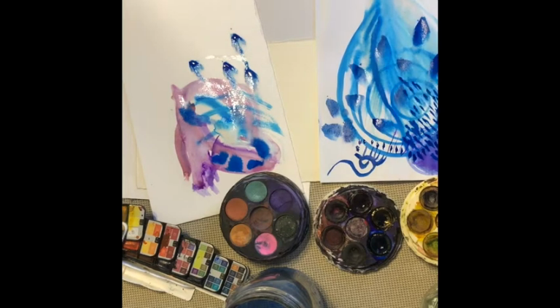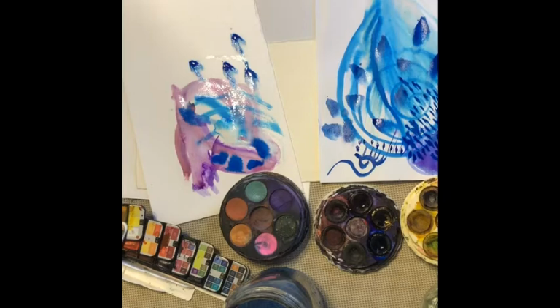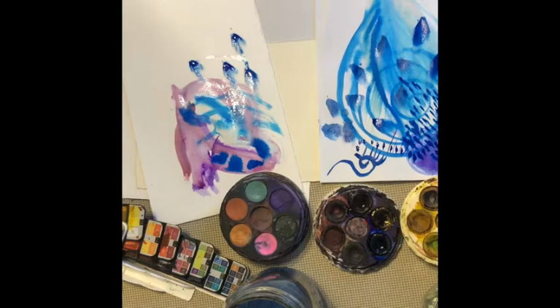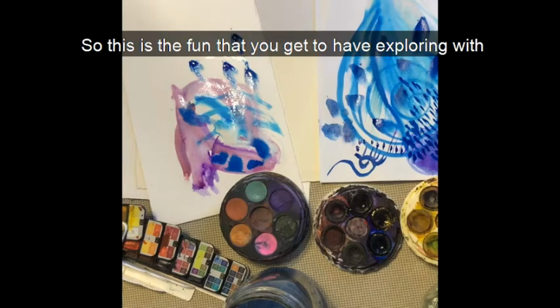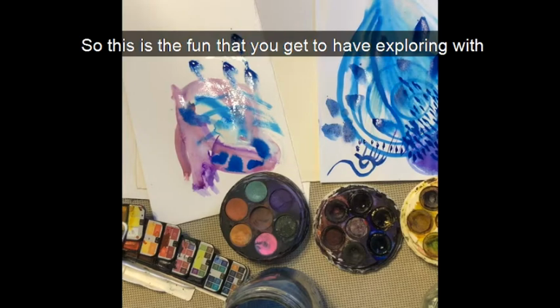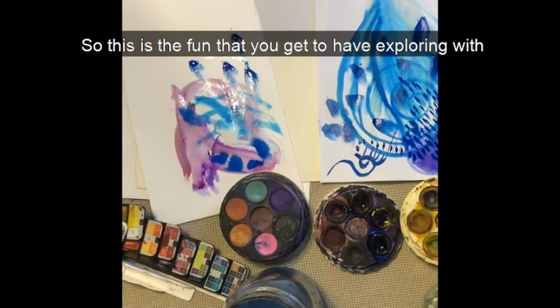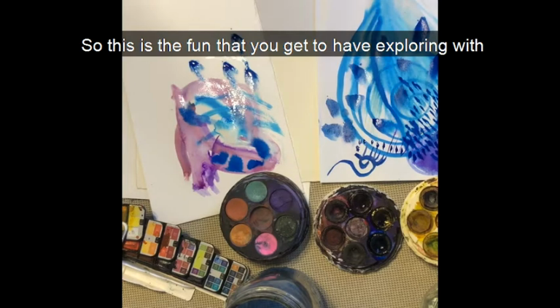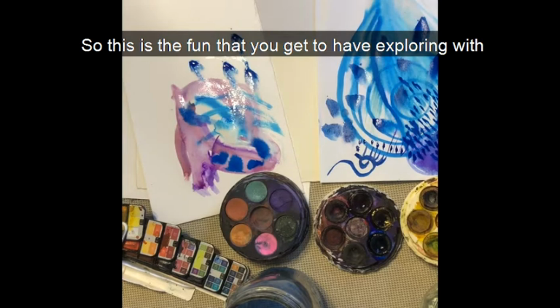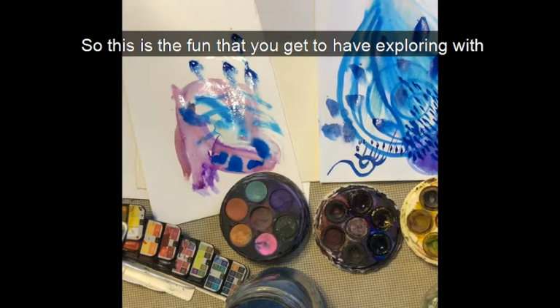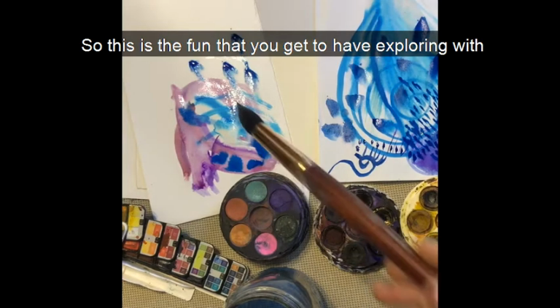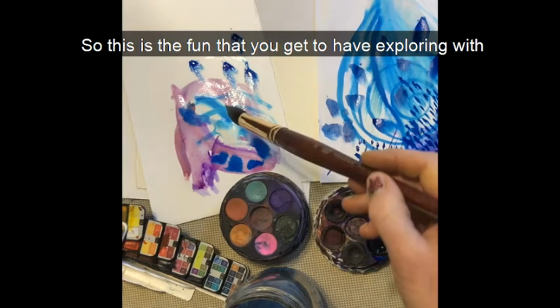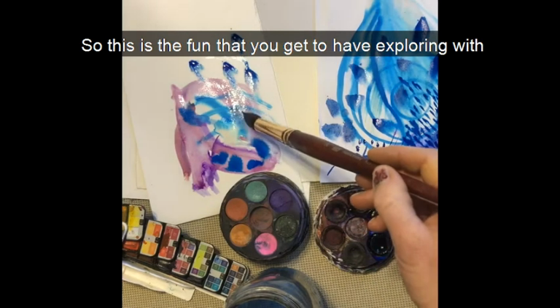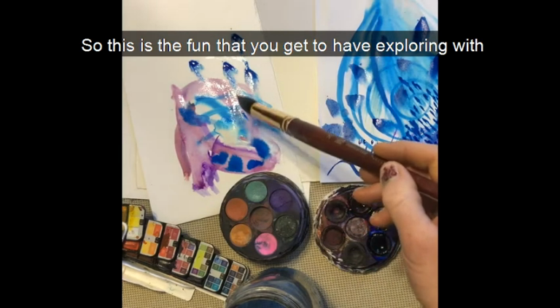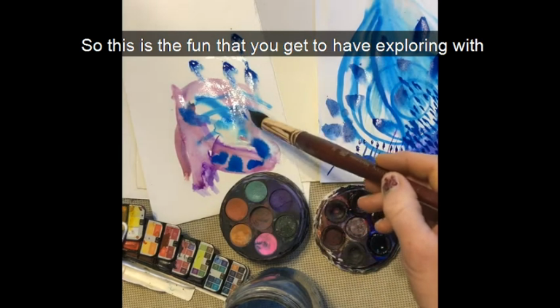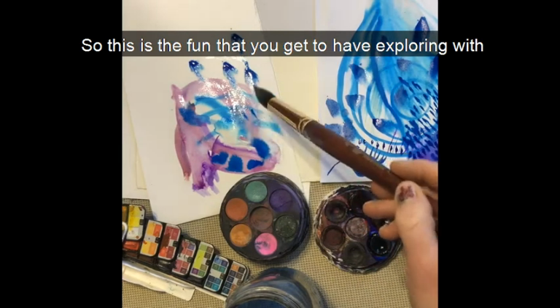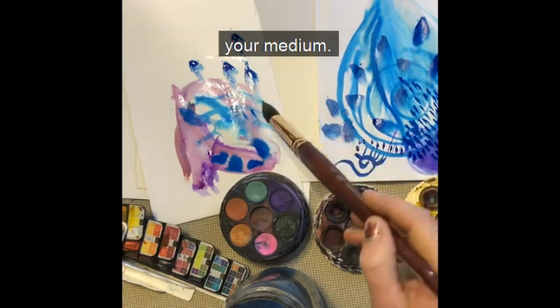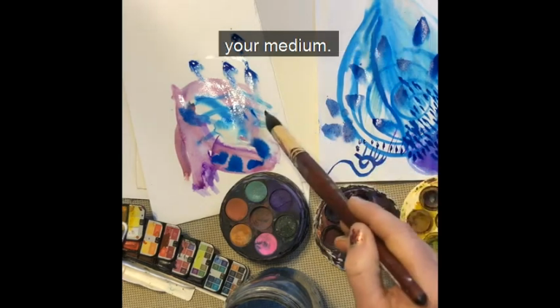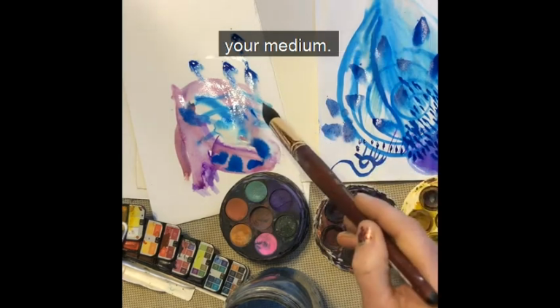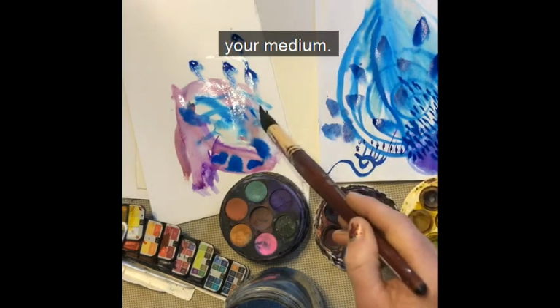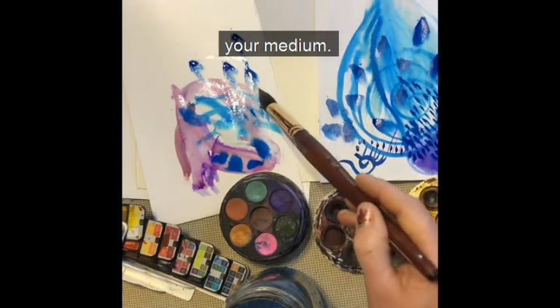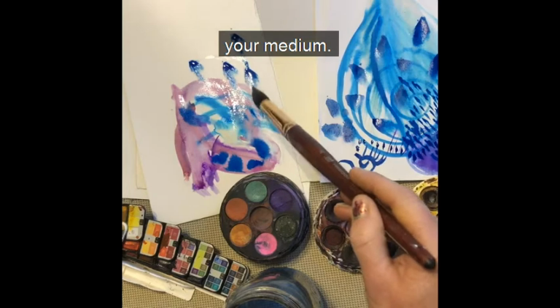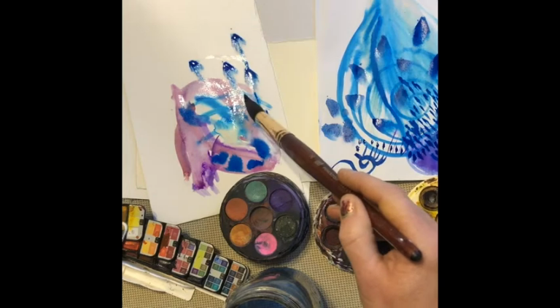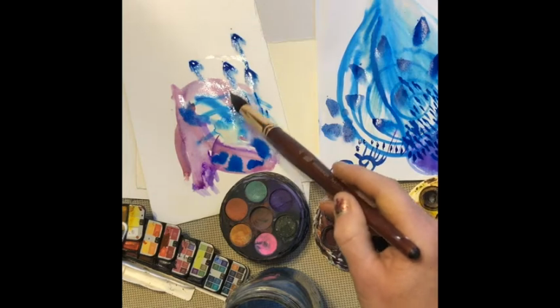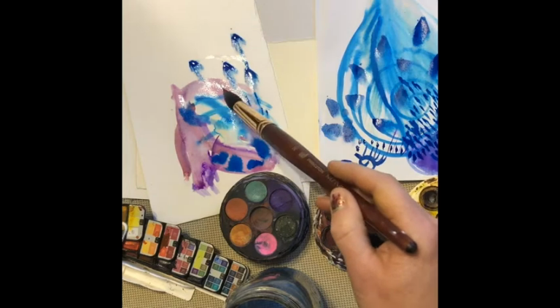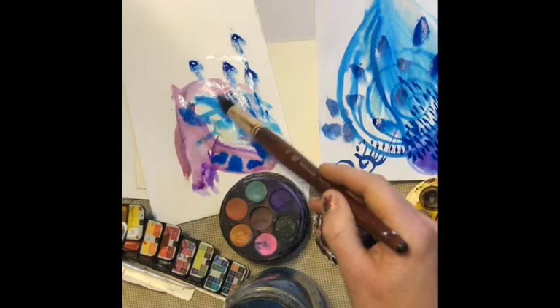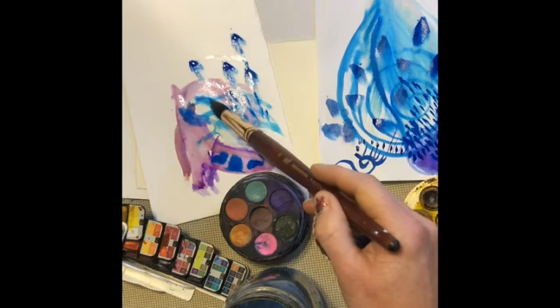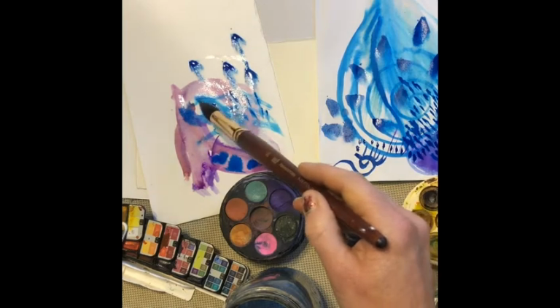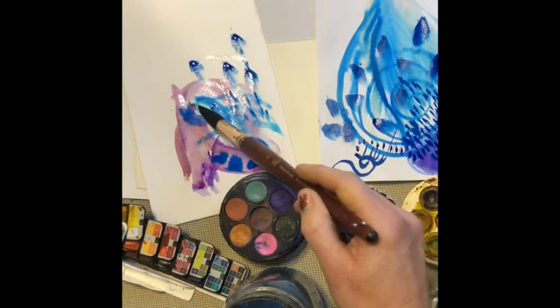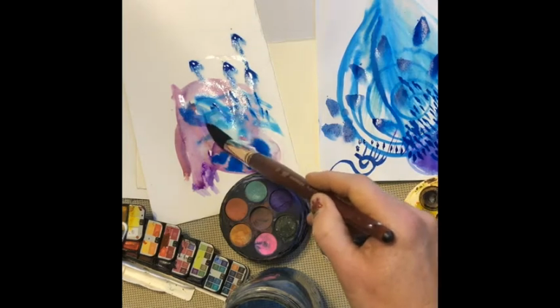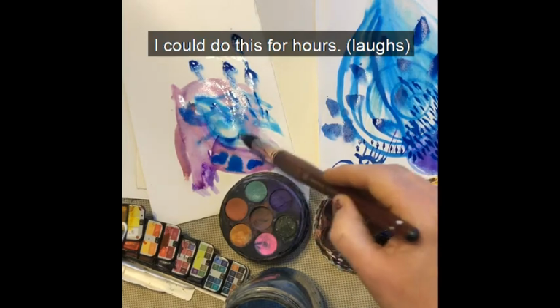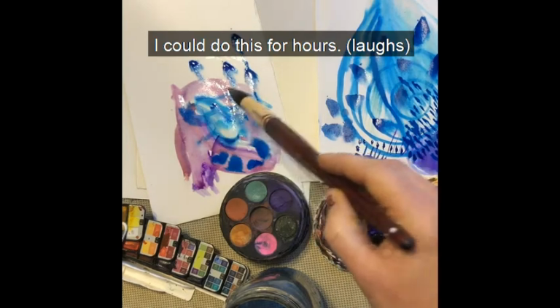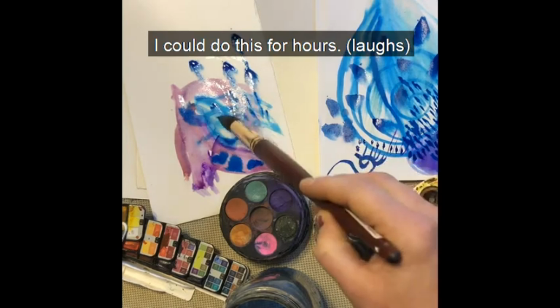So this is the fun that you get to have exploring with your medium. I could do this for hours.